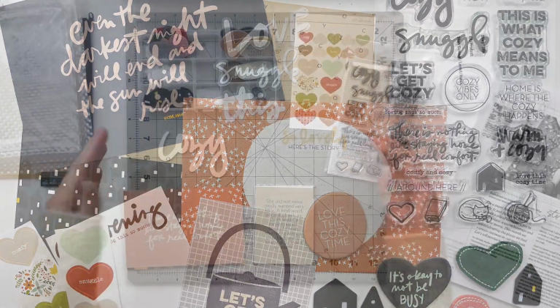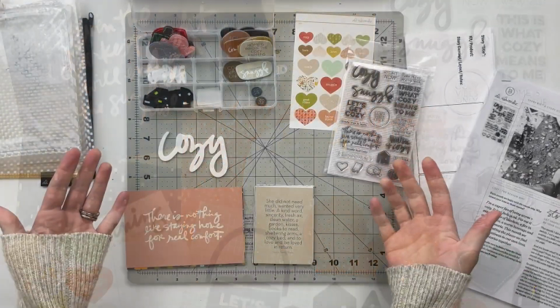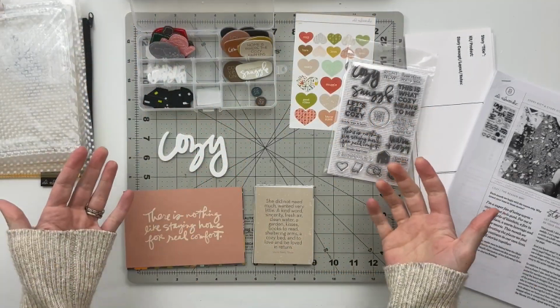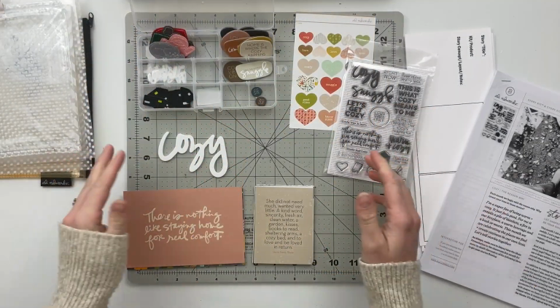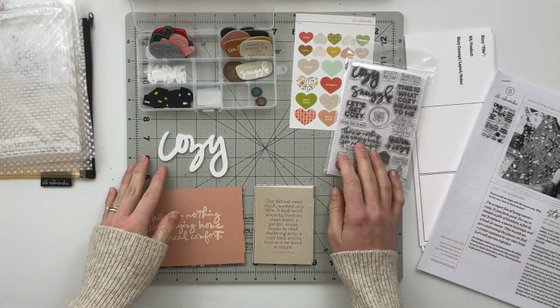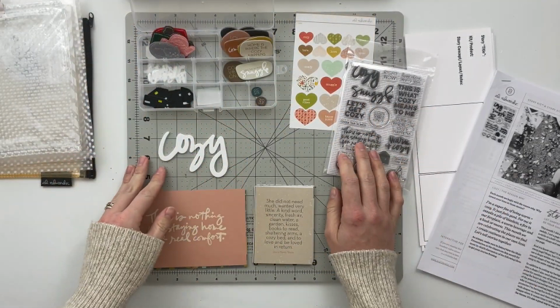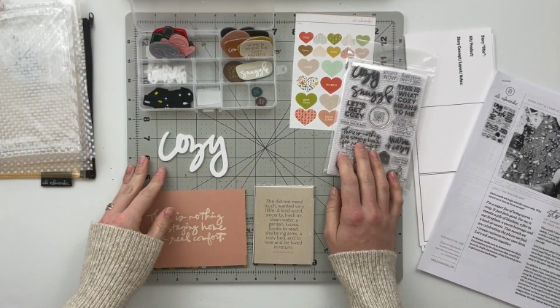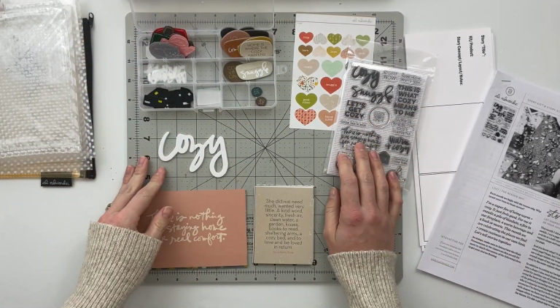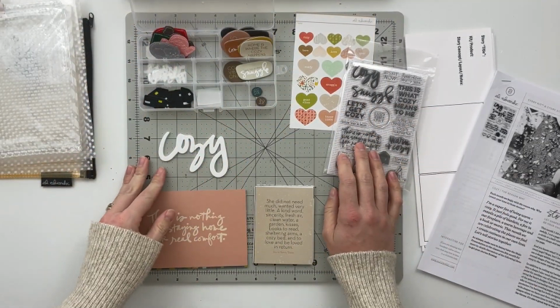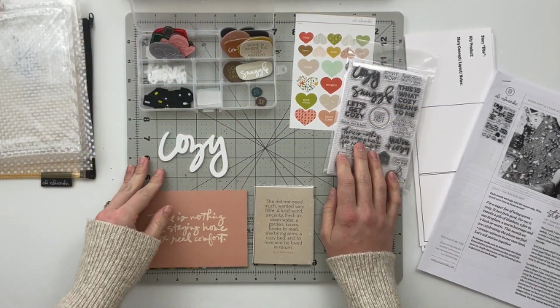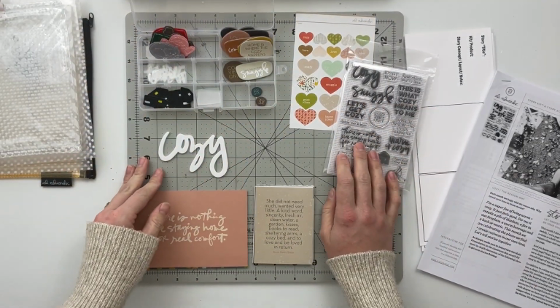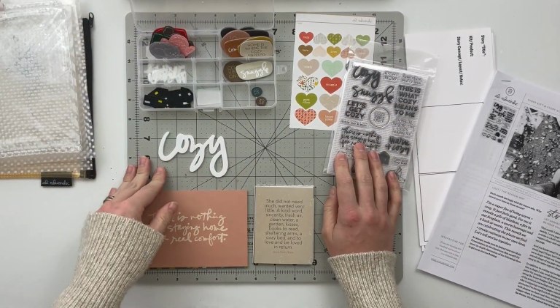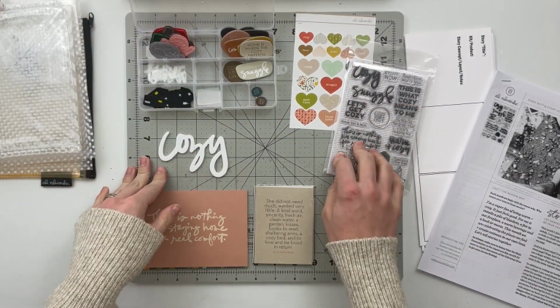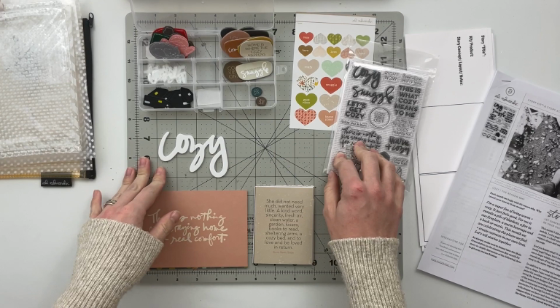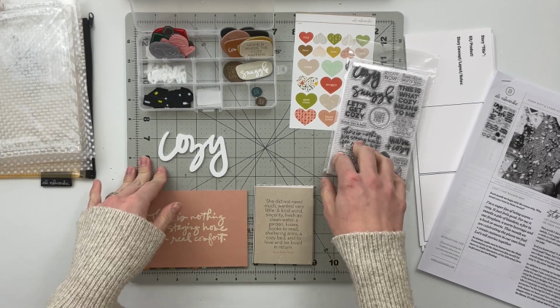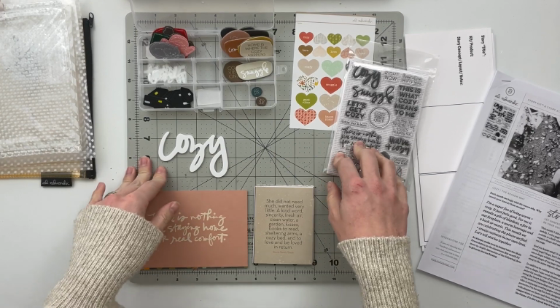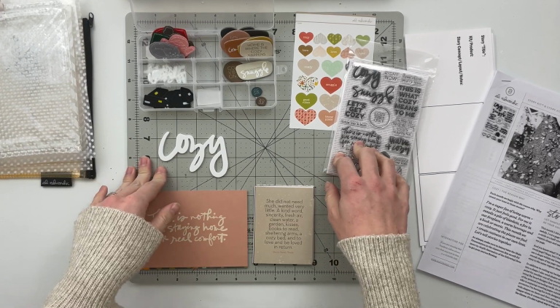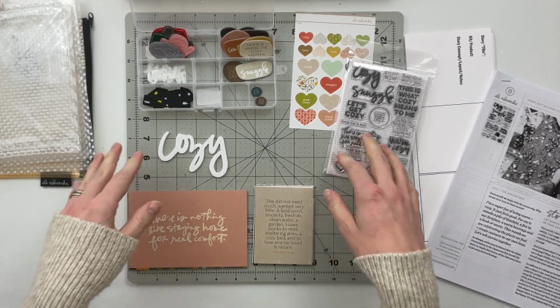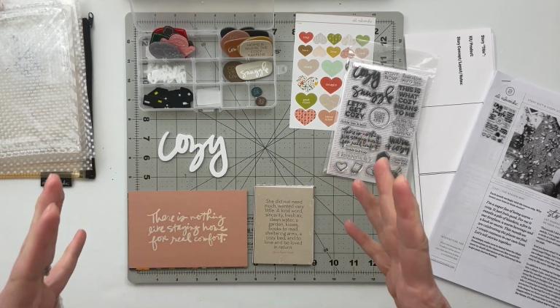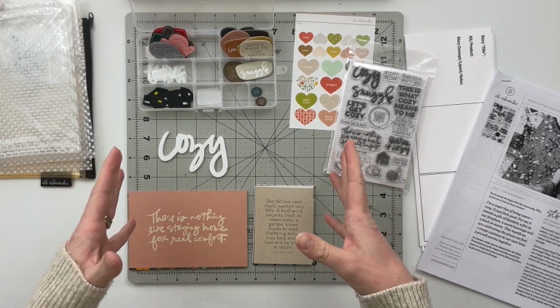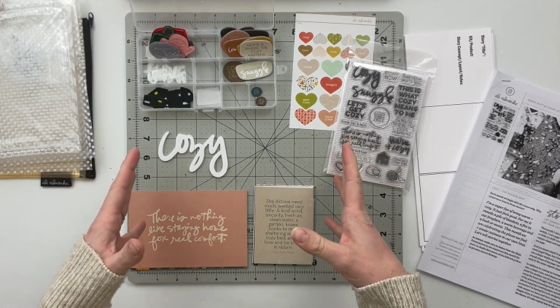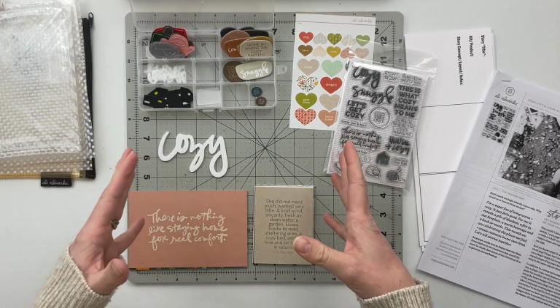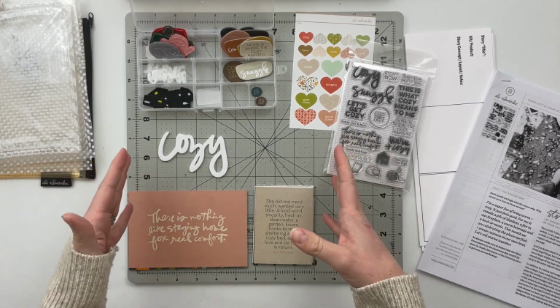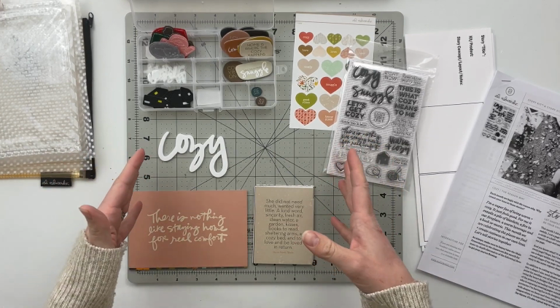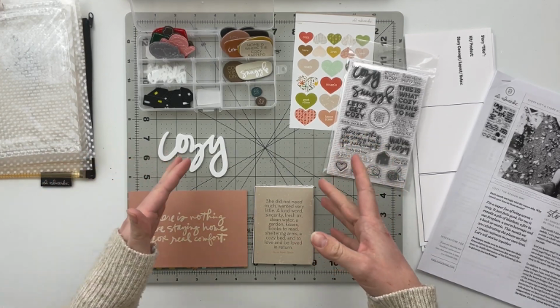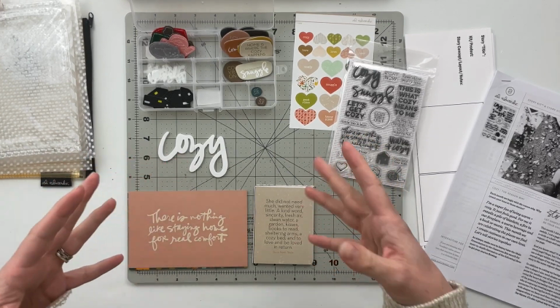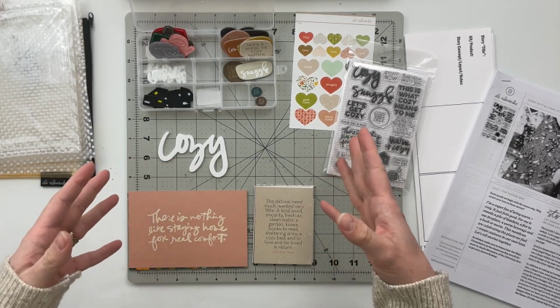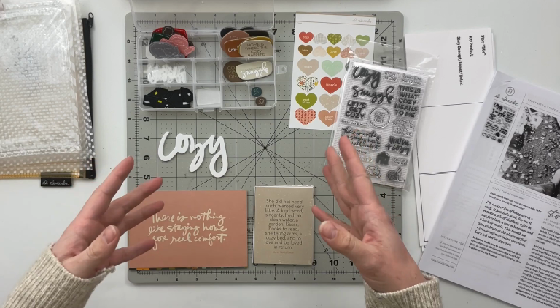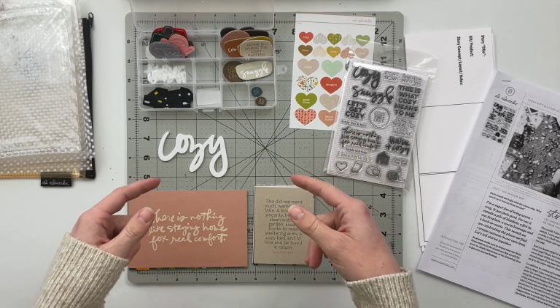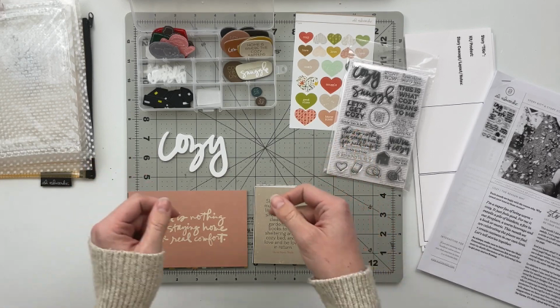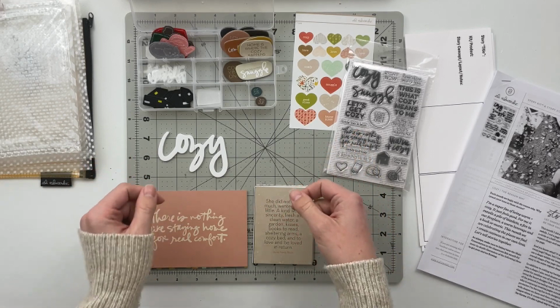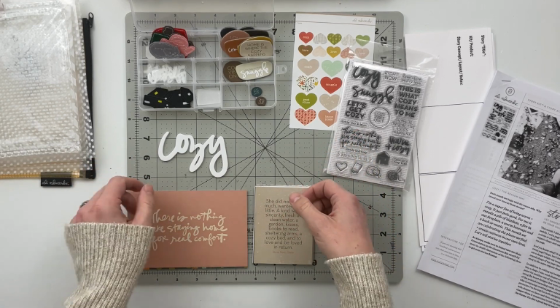Hello friends, welcome back to my crafty space. My name is Crystal, and in today's video I am going to be putting together a project planning process for you guys using the Cozy Story Kit from Allie Edwards.